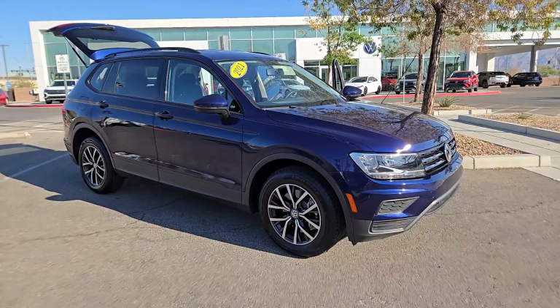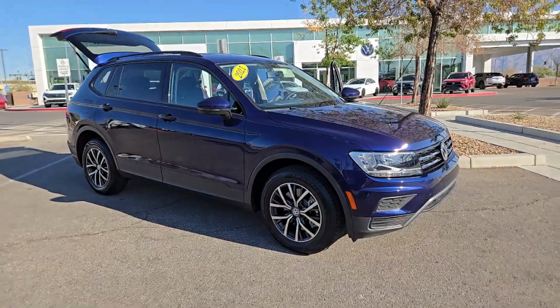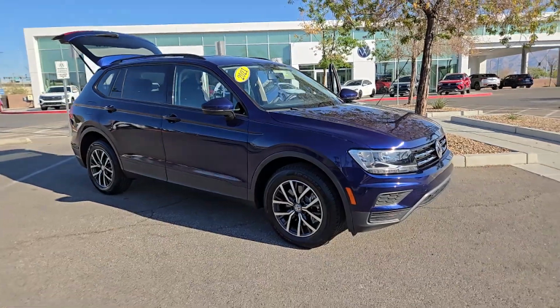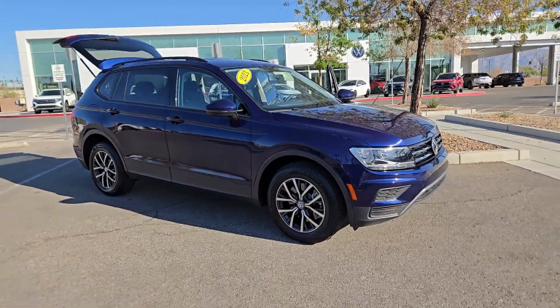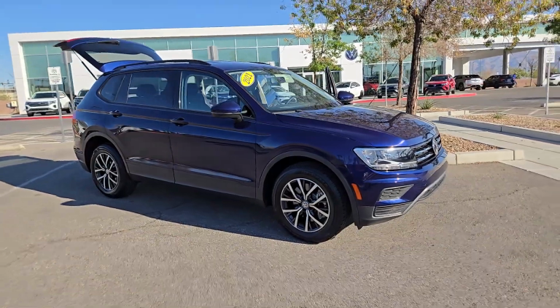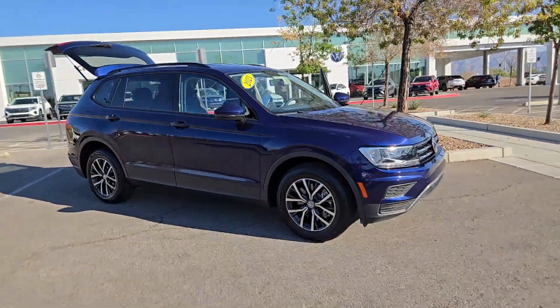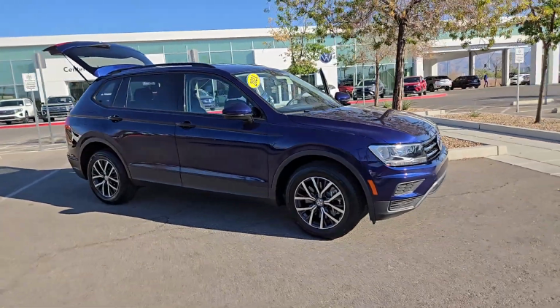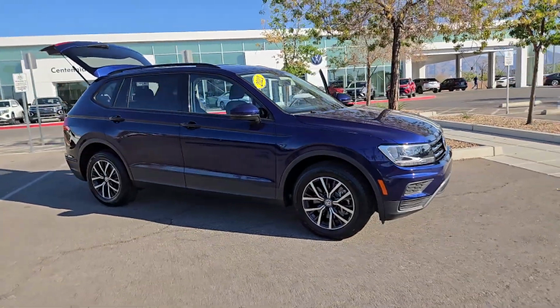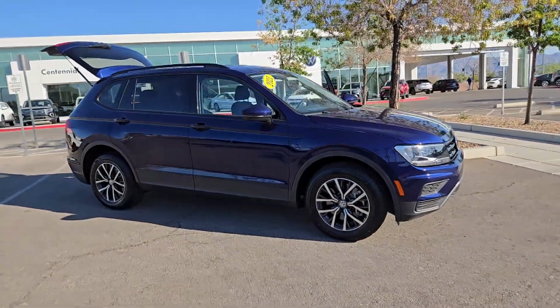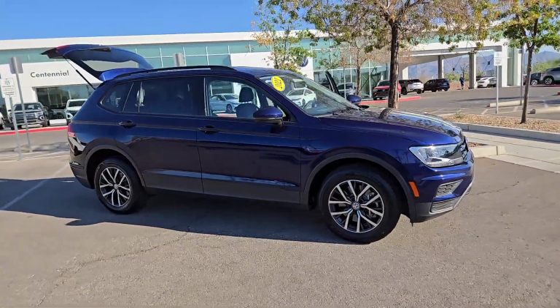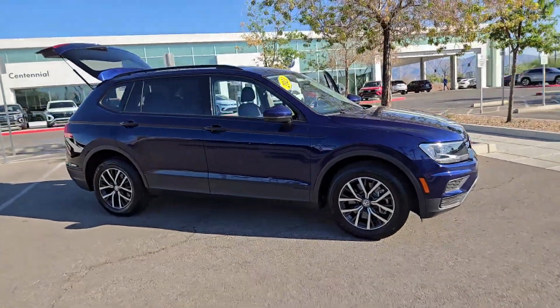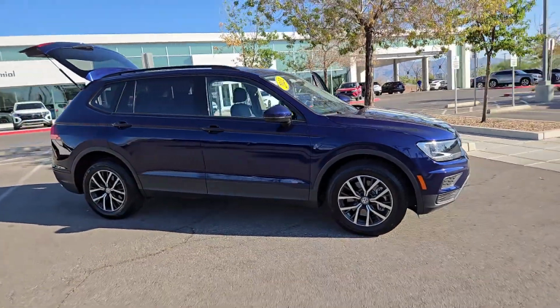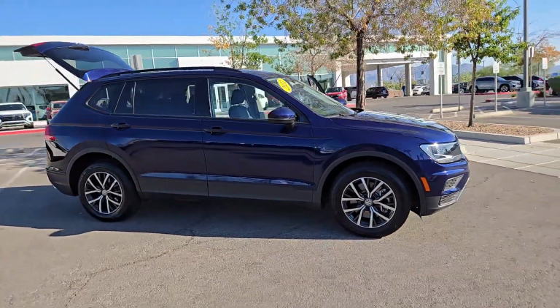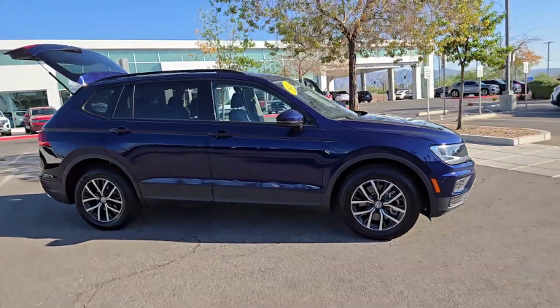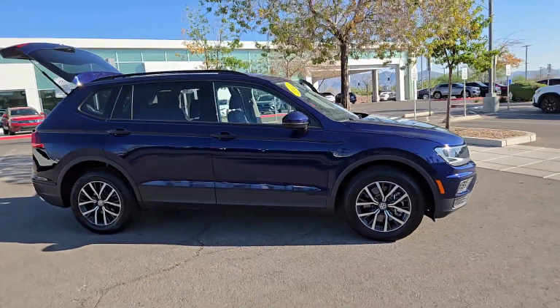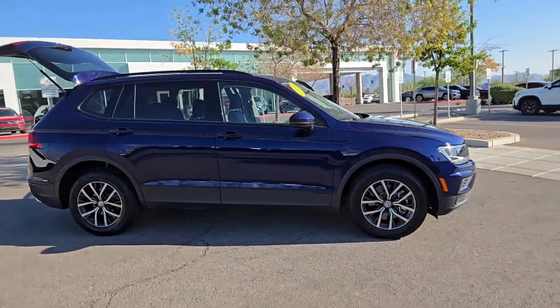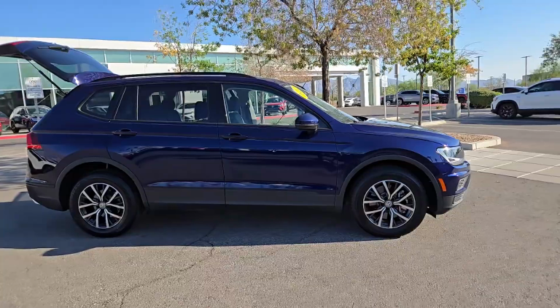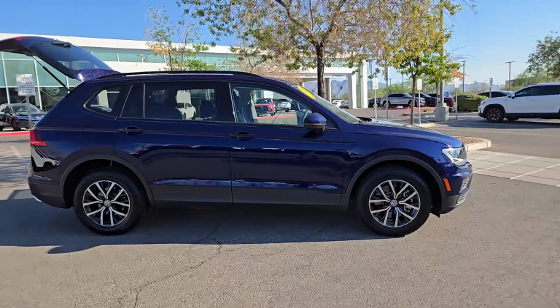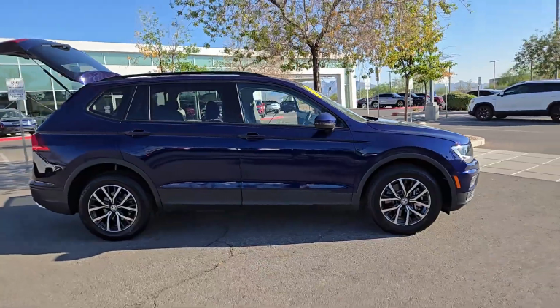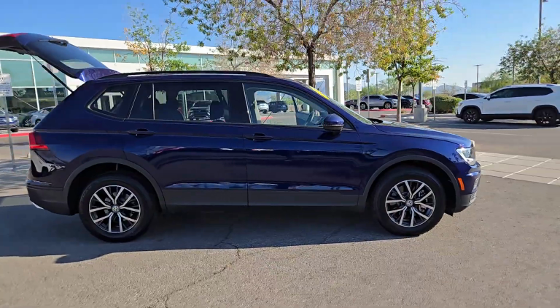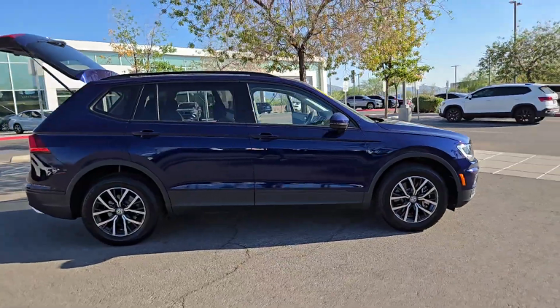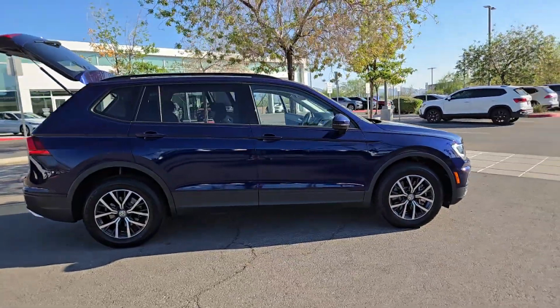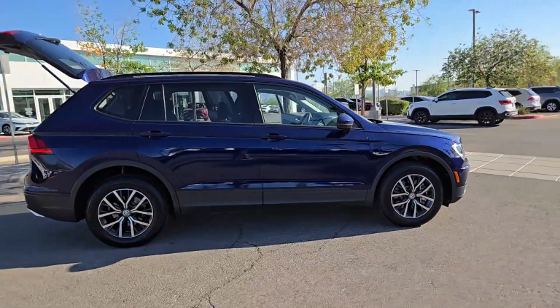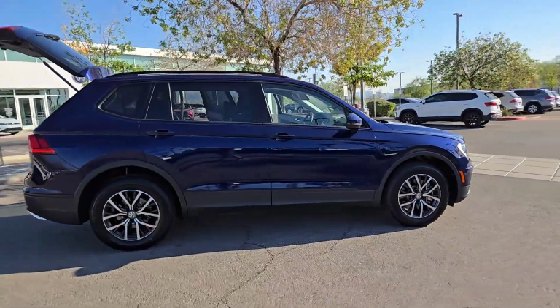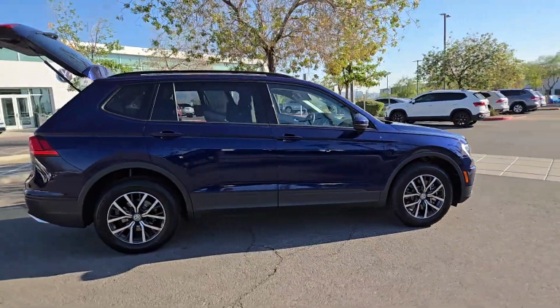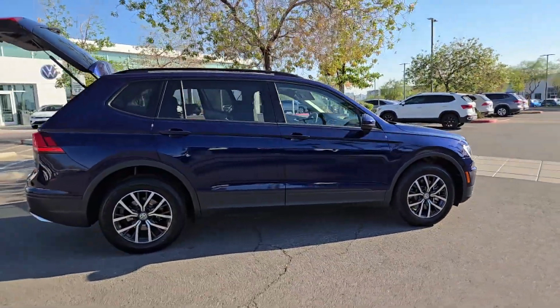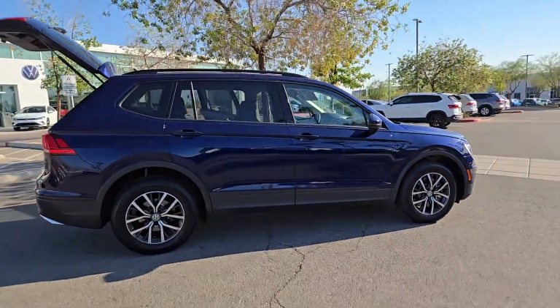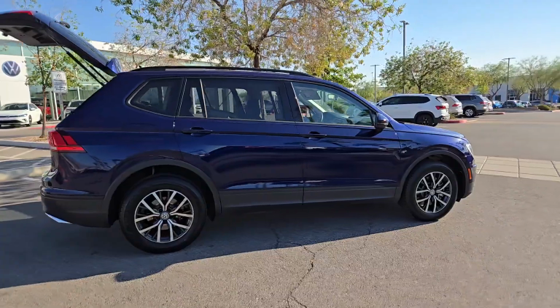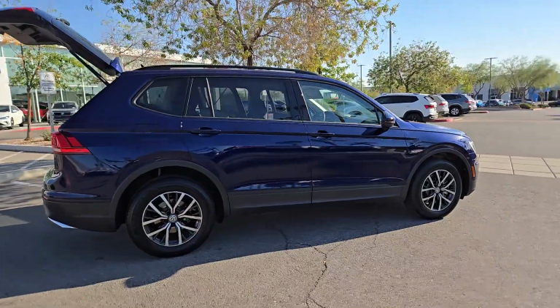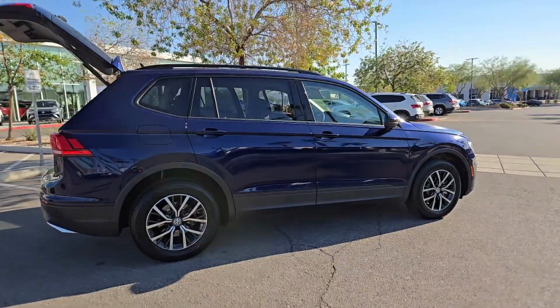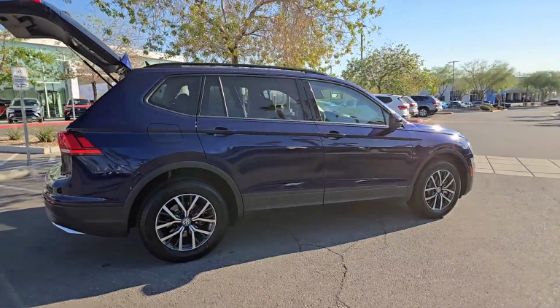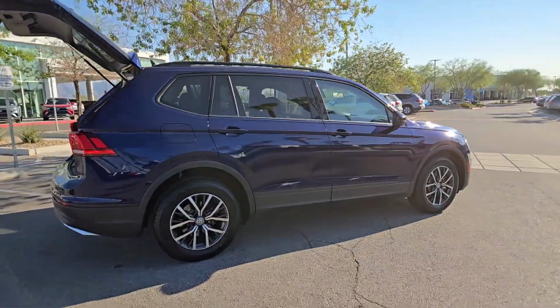Hop into the 2021 Volkswagen Tiguan. With less than 25,000 miles on the odometer, this vehicle stands out from the rest.